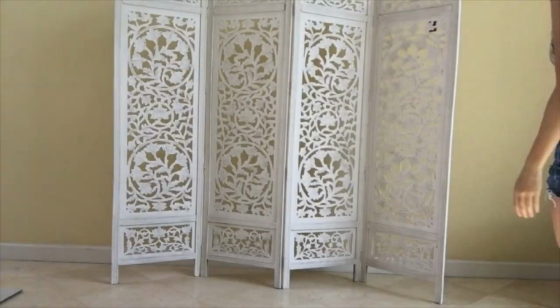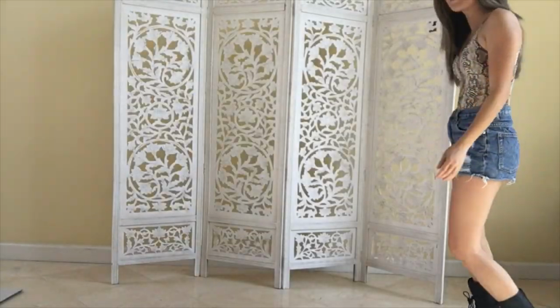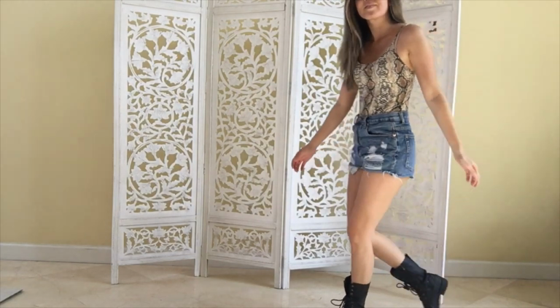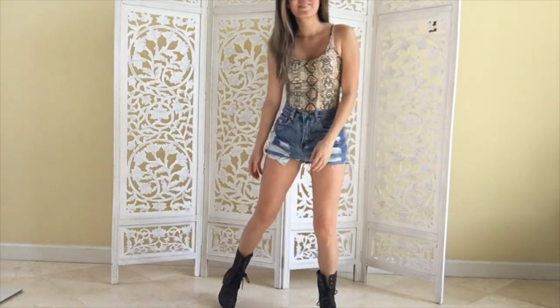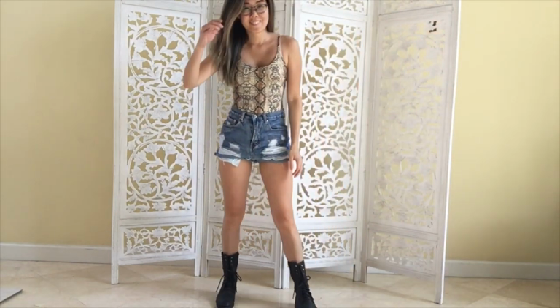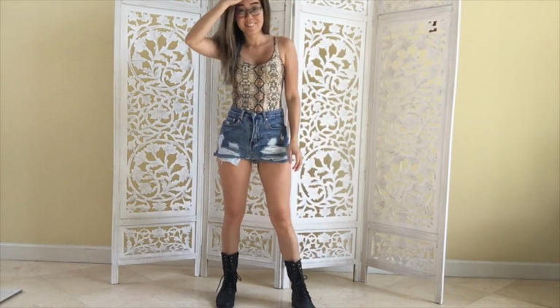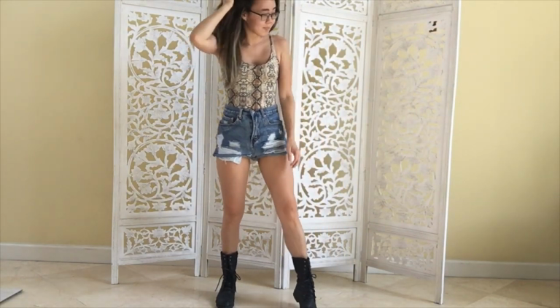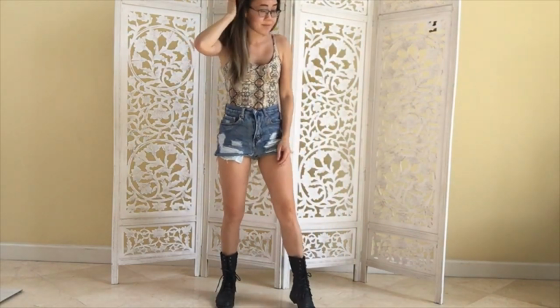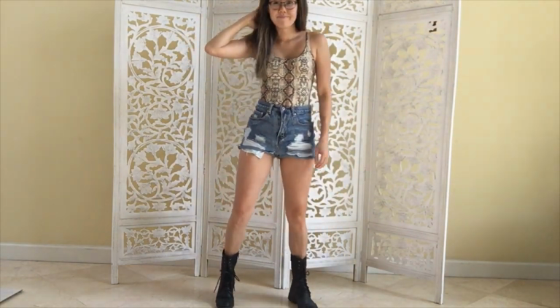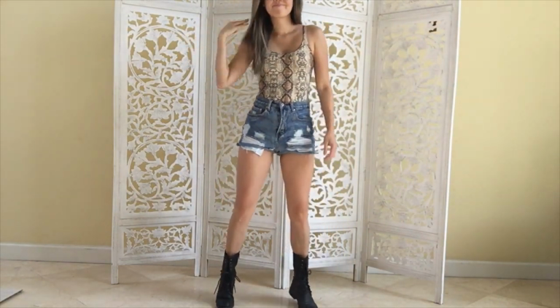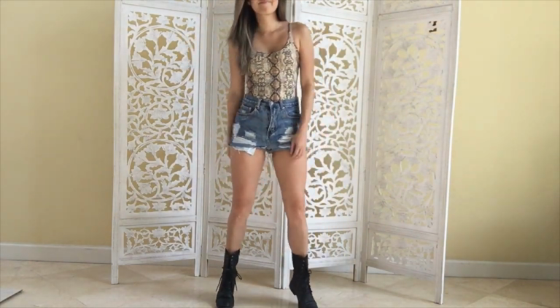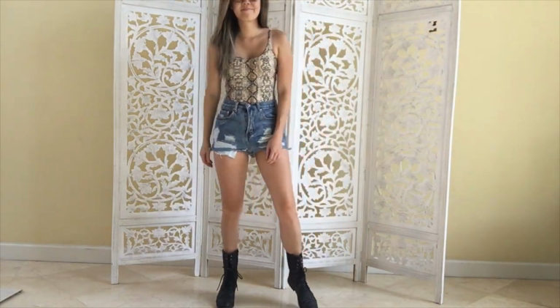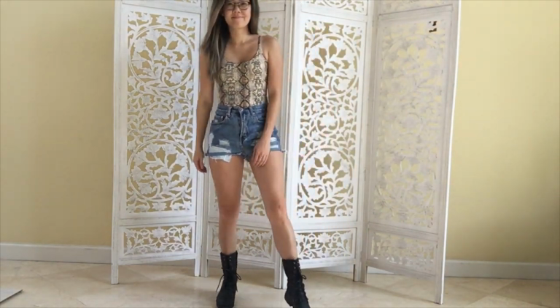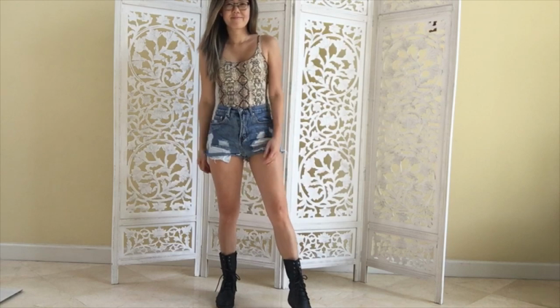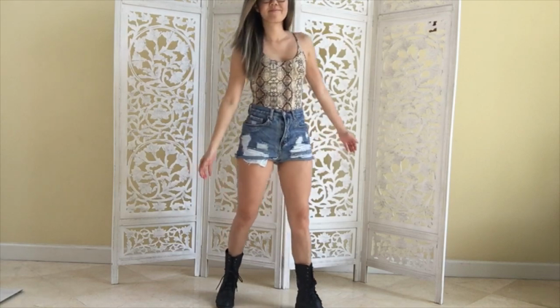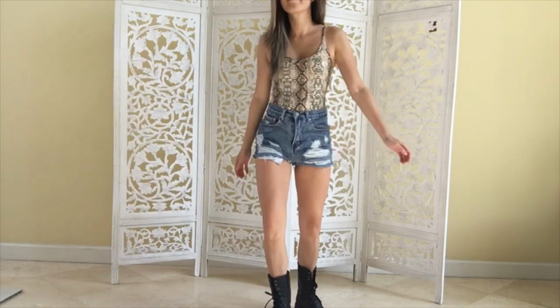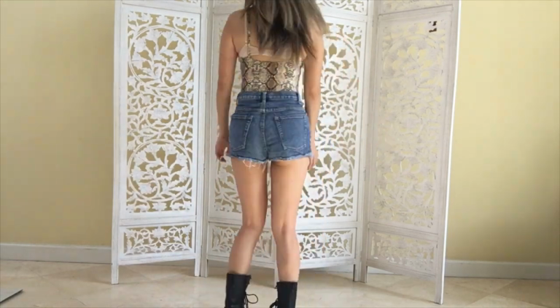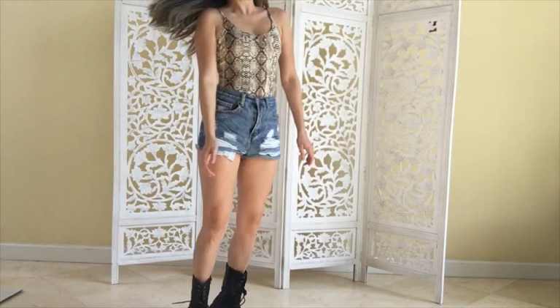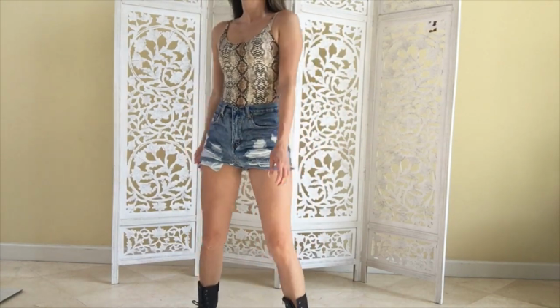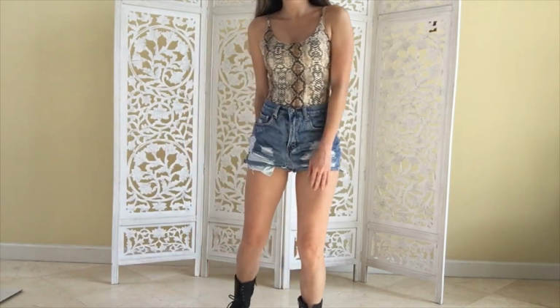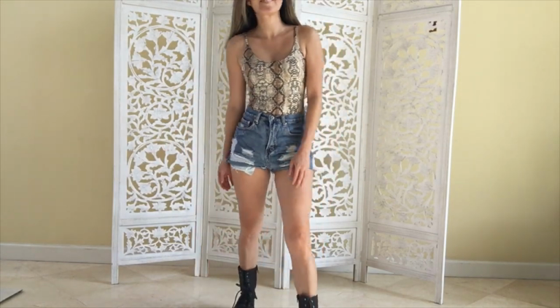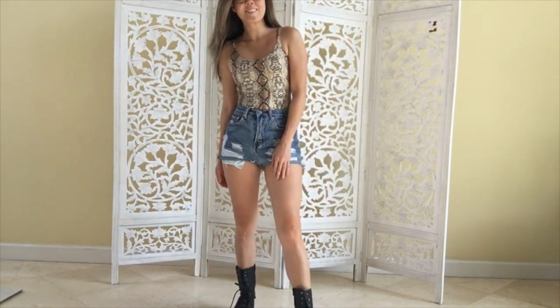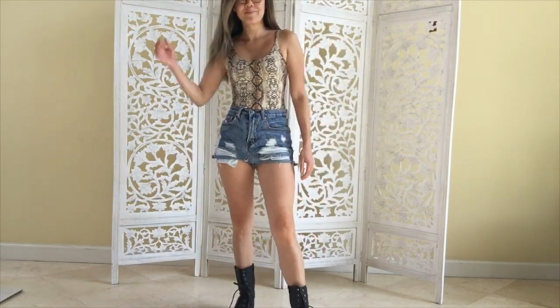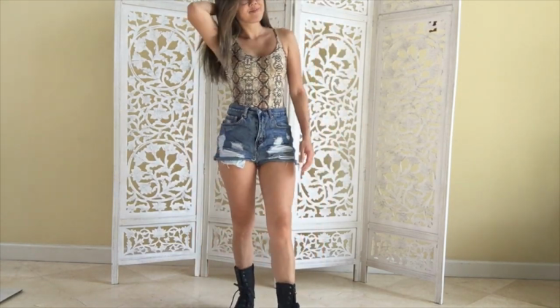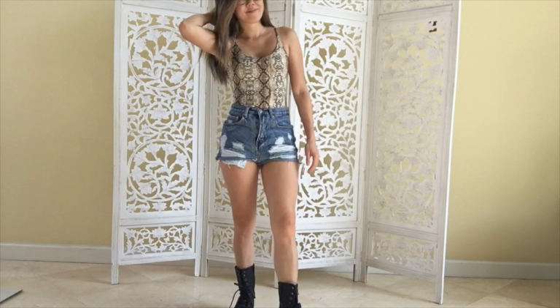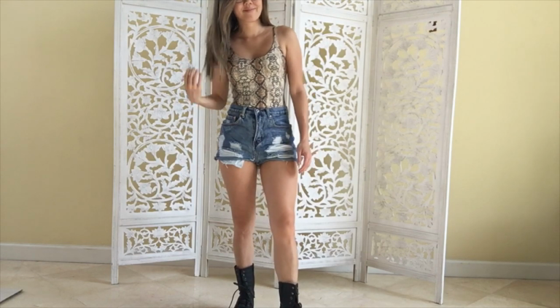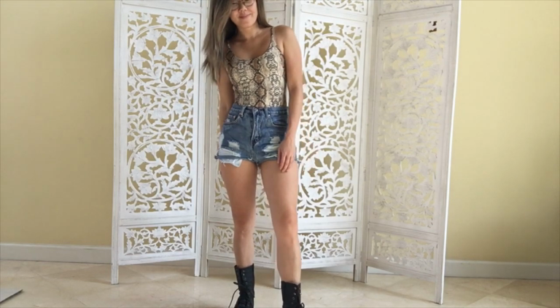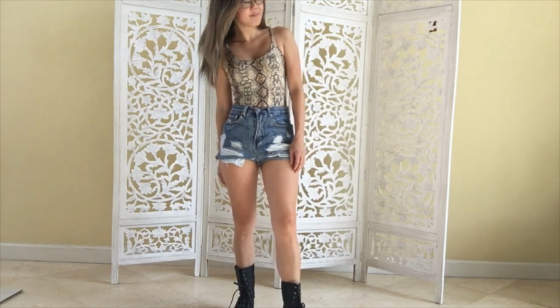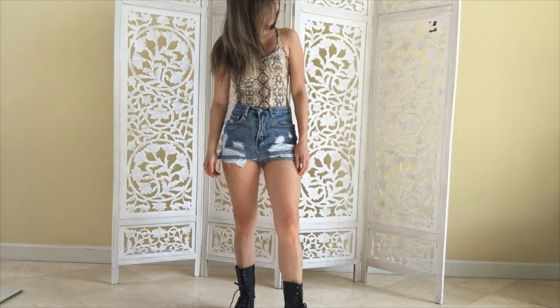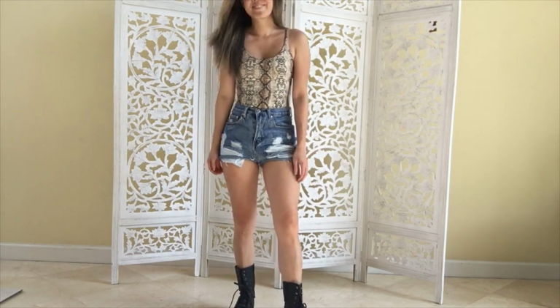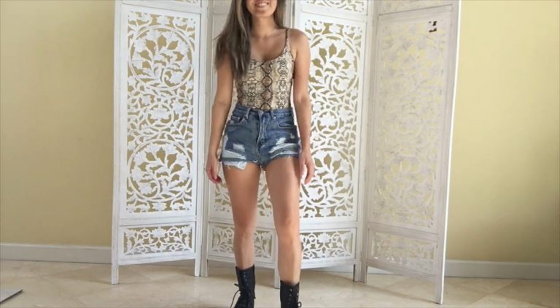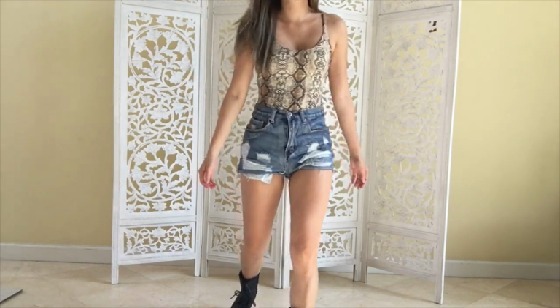All right, so this one I'm keeping real simple with the high-waisted denim shorts and instead of sneakers, I opted for combat boots — or if you have Doc Martens, even better. I like this kind of casual but a little edgy energy is what I'm going for.